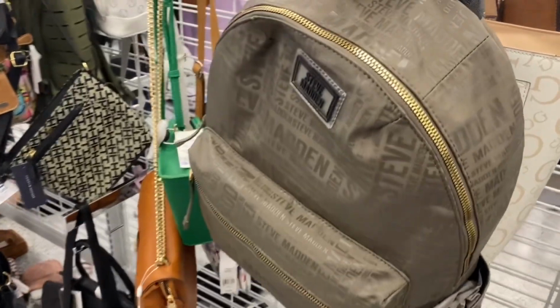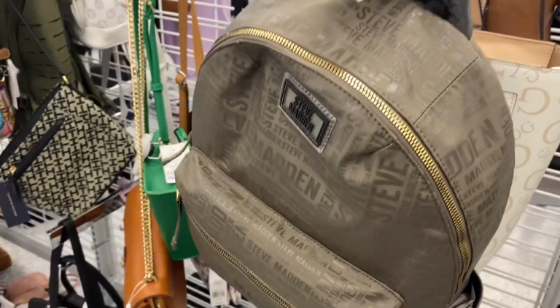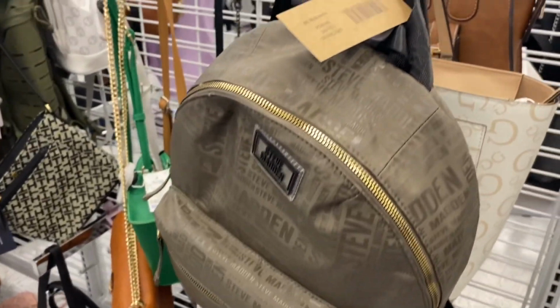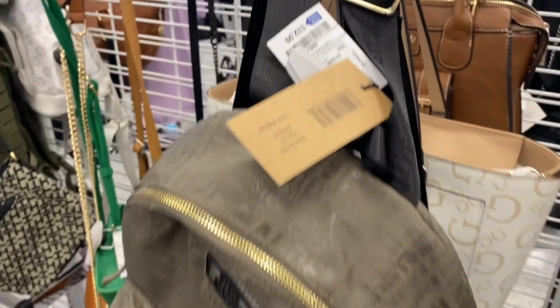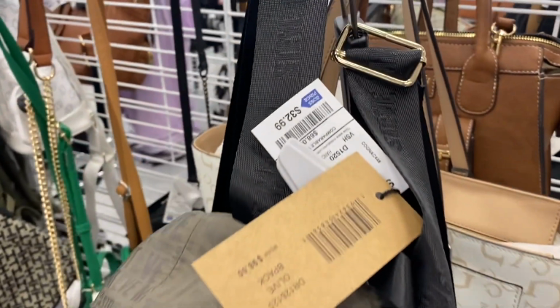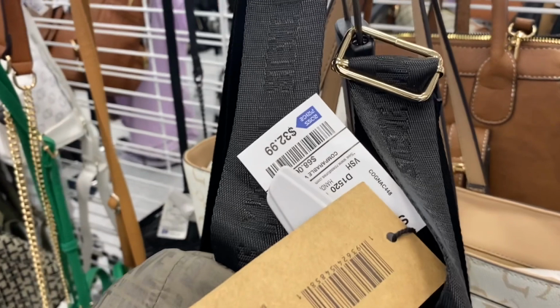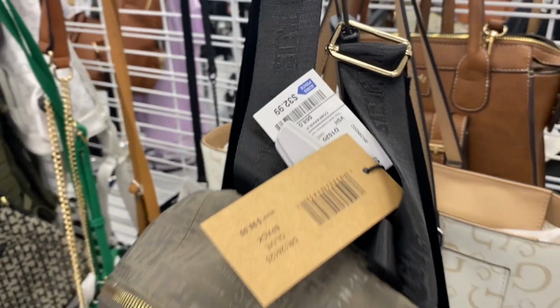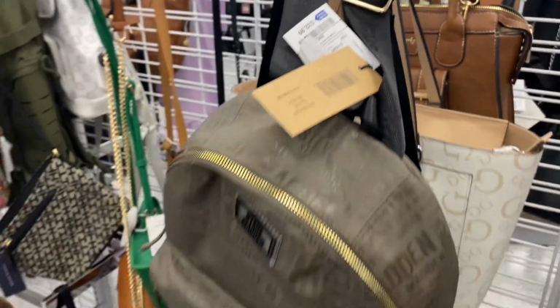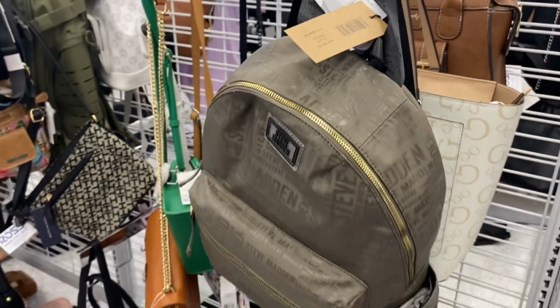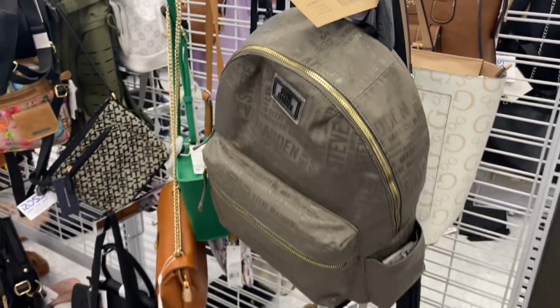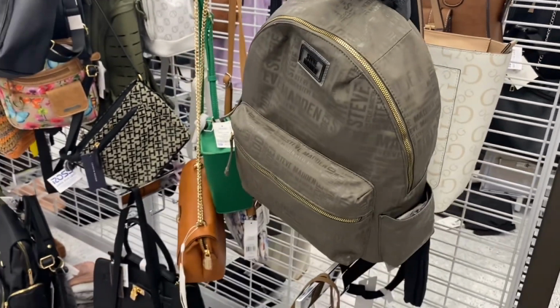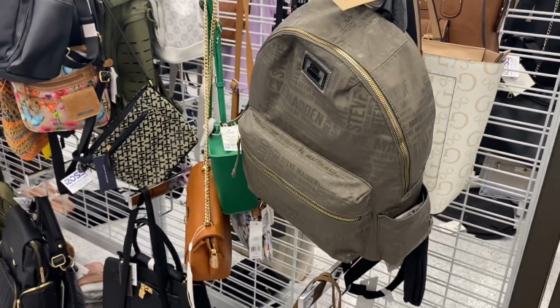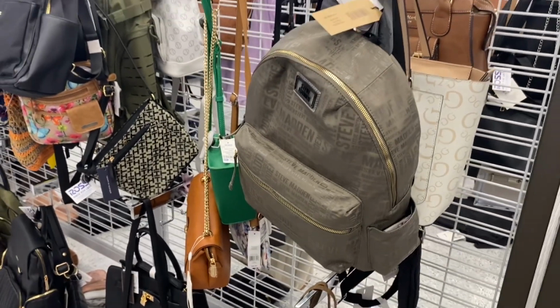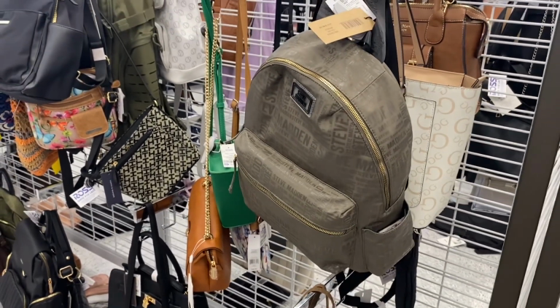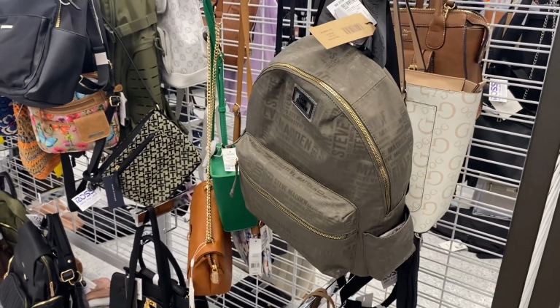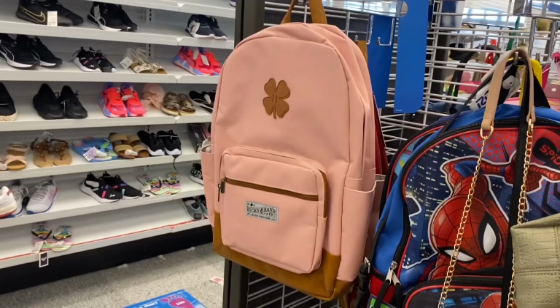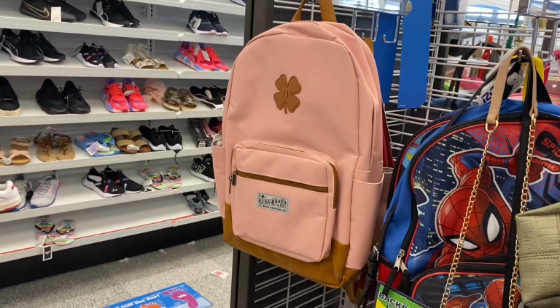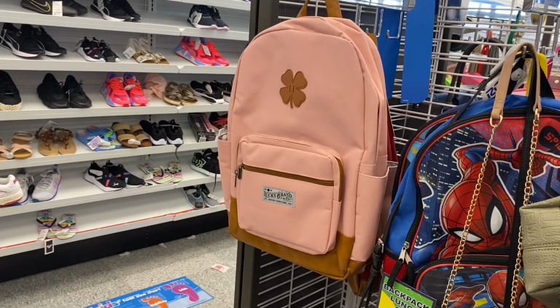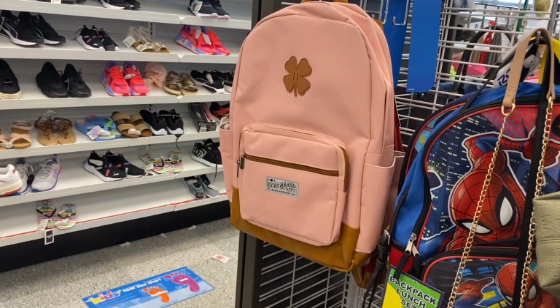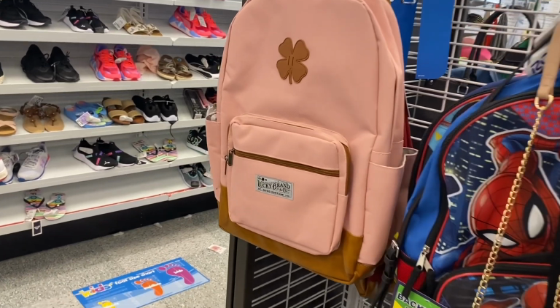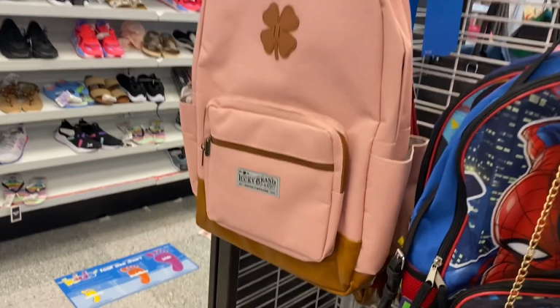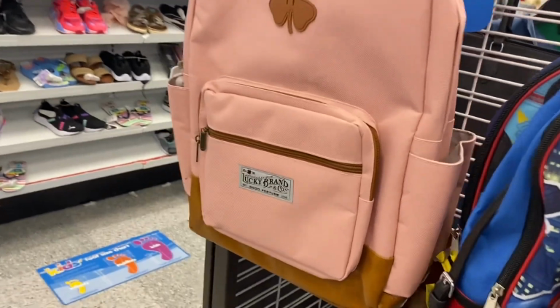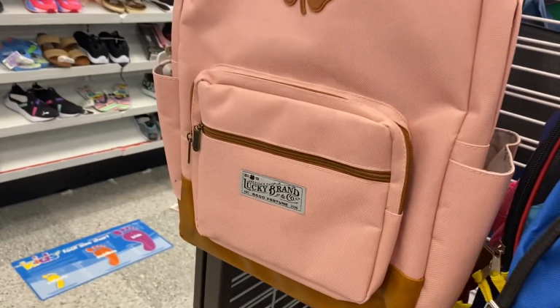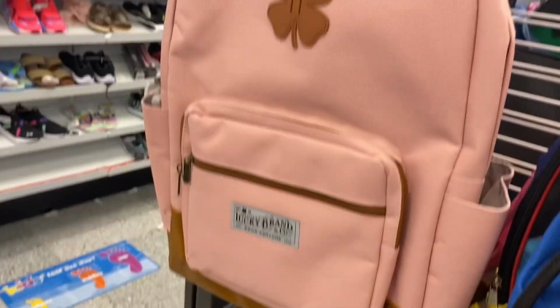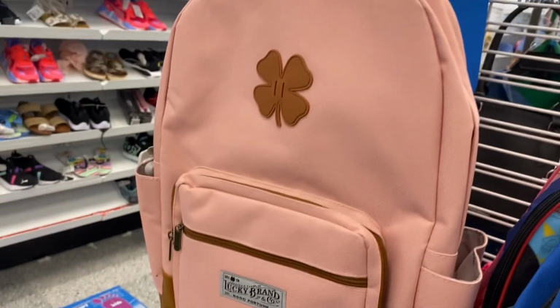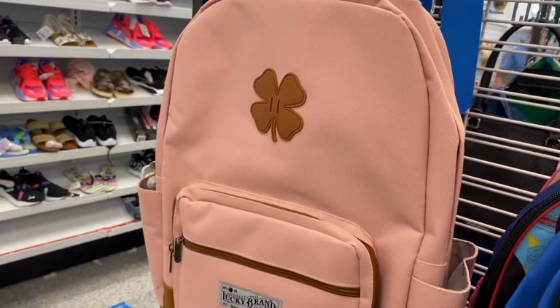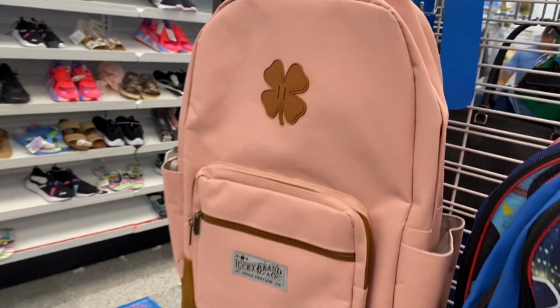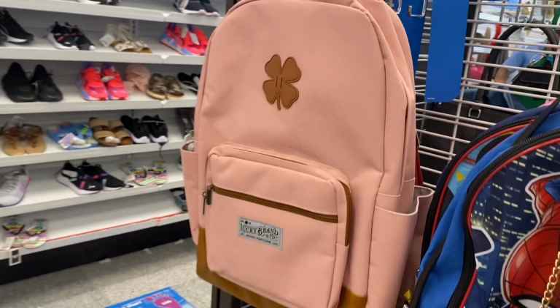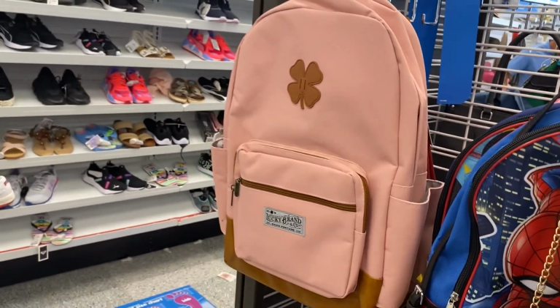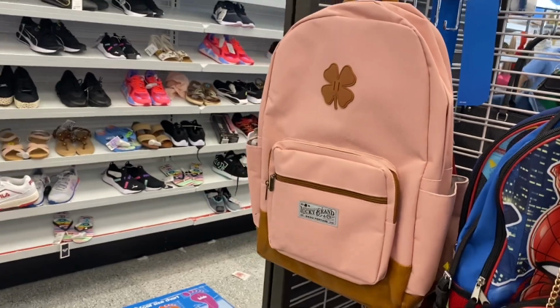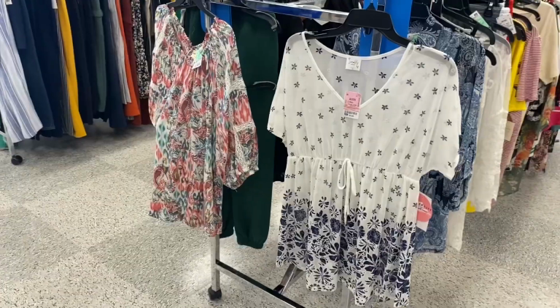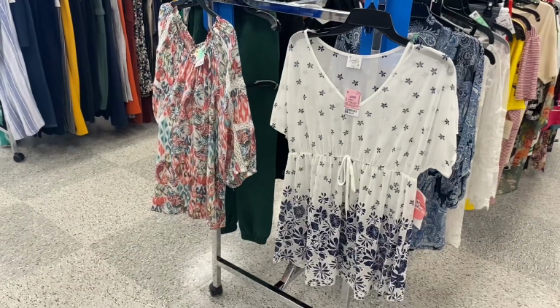They also have the Steve Madden backpack — I love the color. I thought it was the one I showed before but I think it's actually a different color. They had a blue one too — that one's really cool, it's $32.99. Here's another Lucky backpack, this one's also $19.99 and it's a different color. They have a lot of backpacks for back to school.